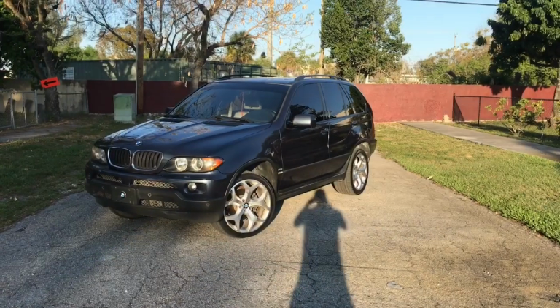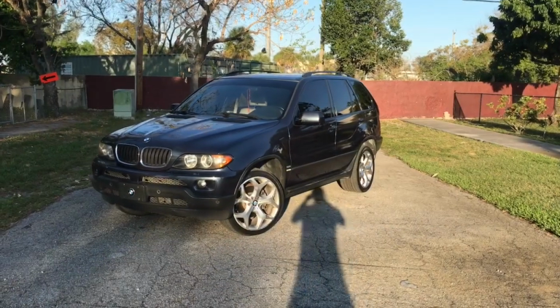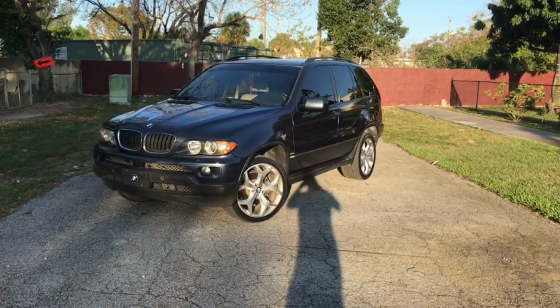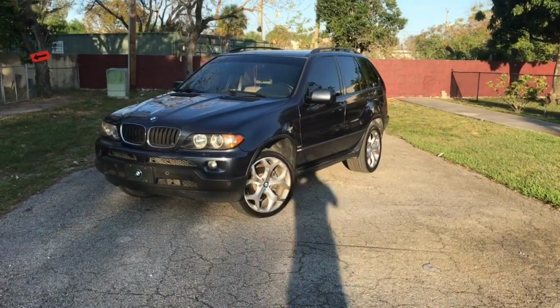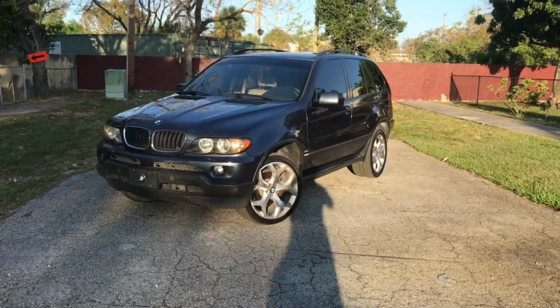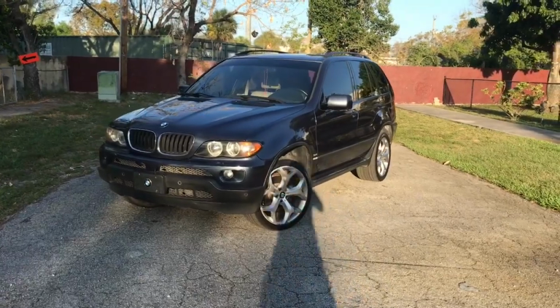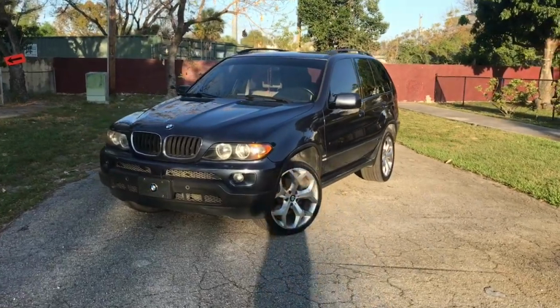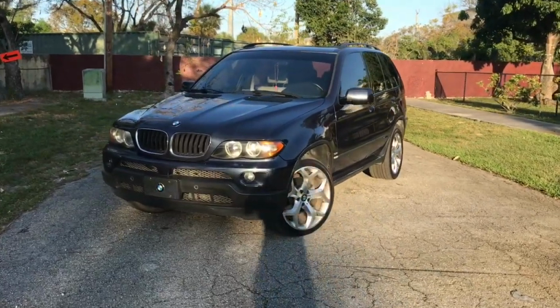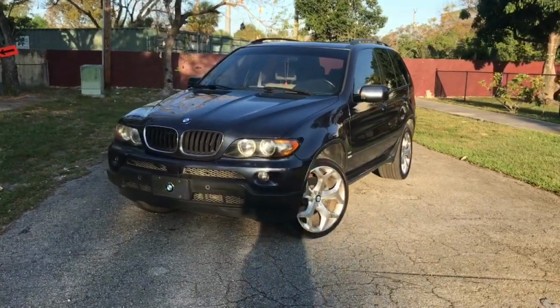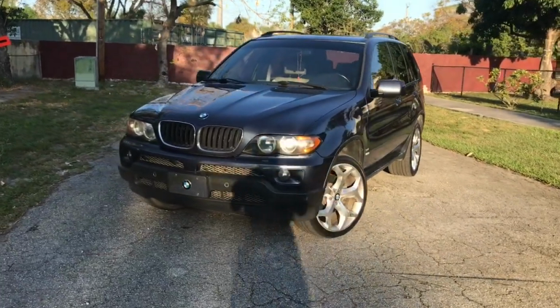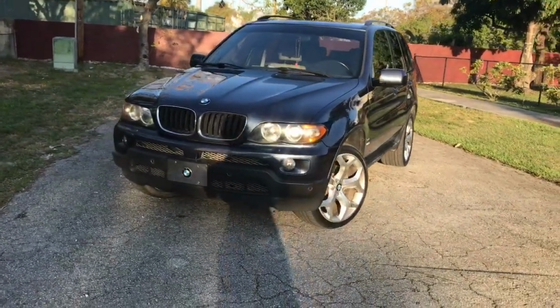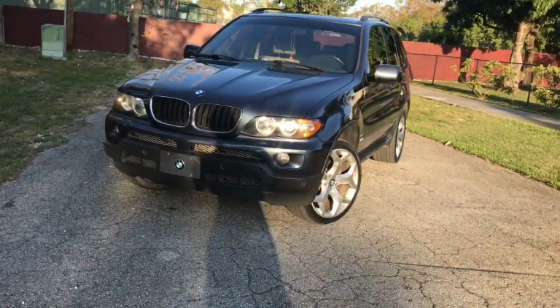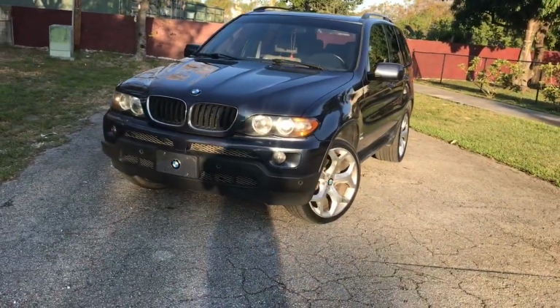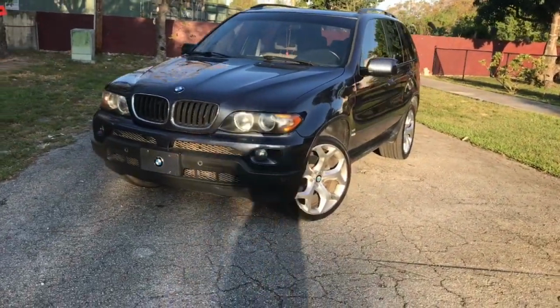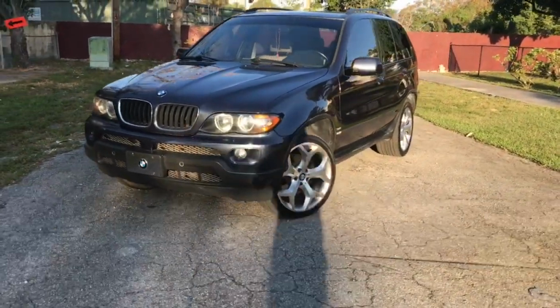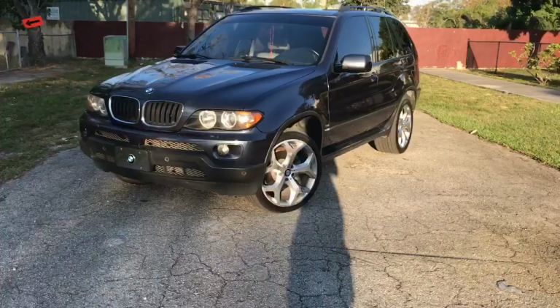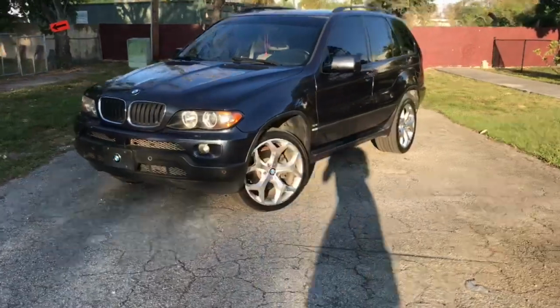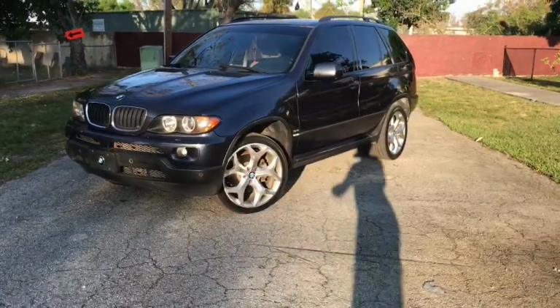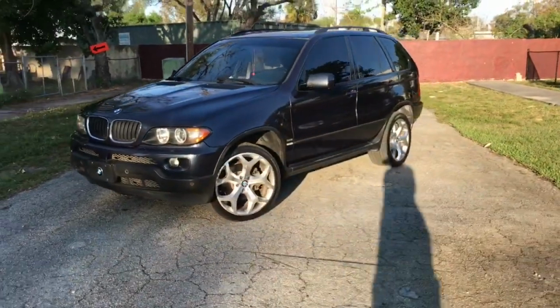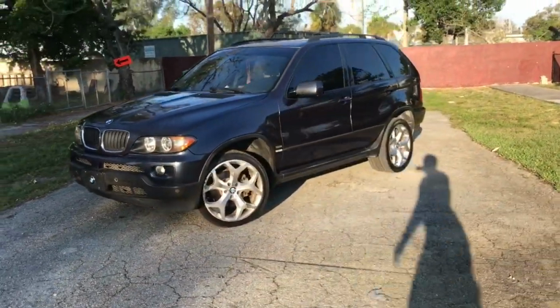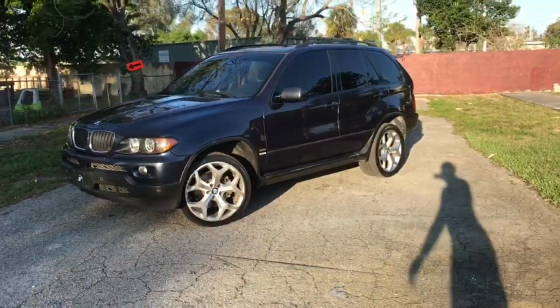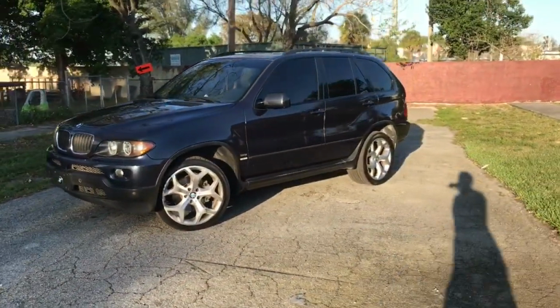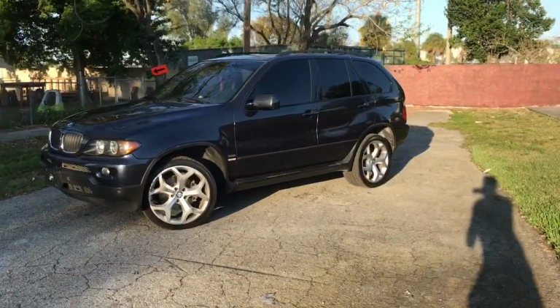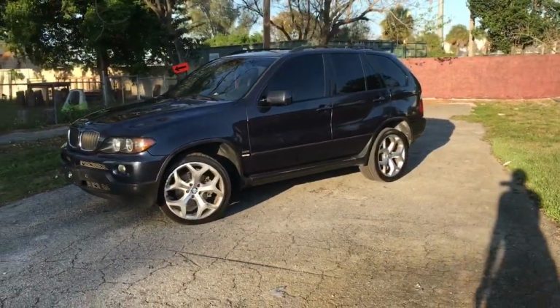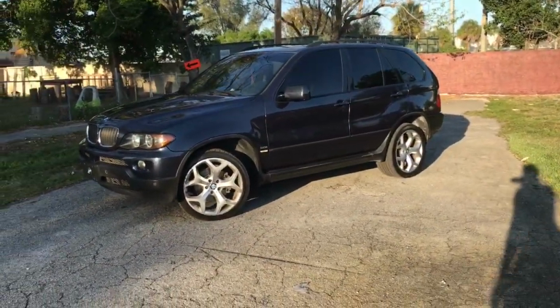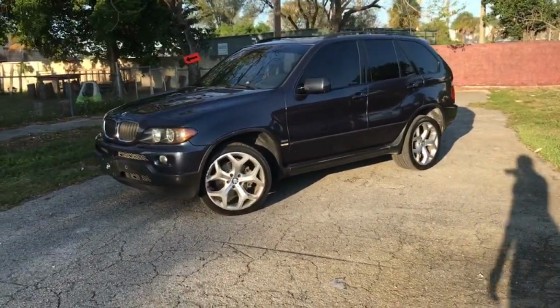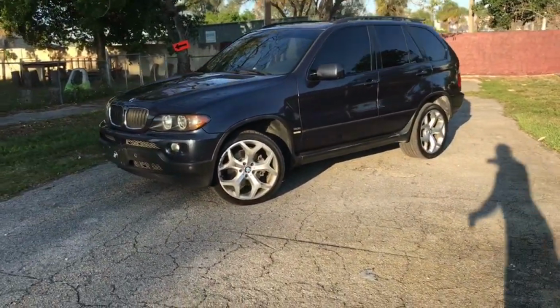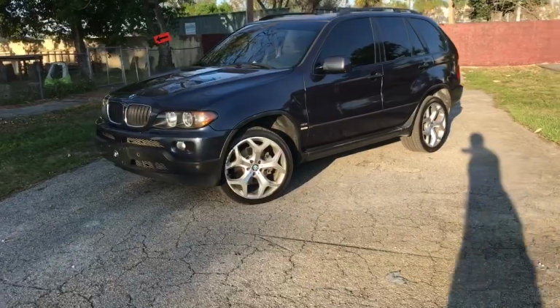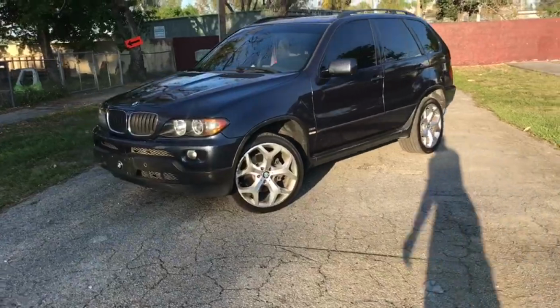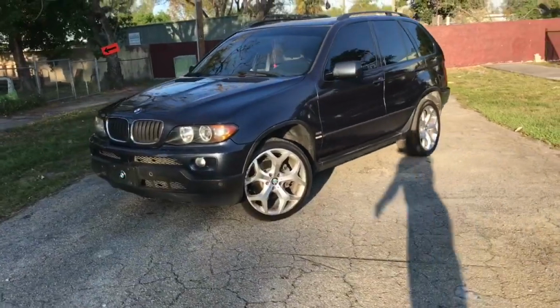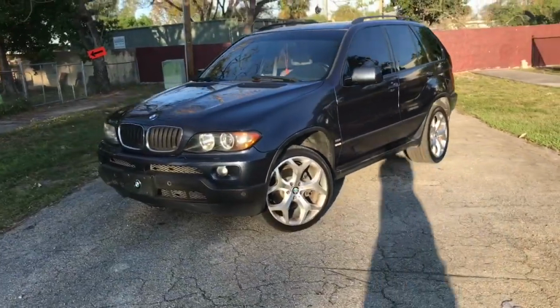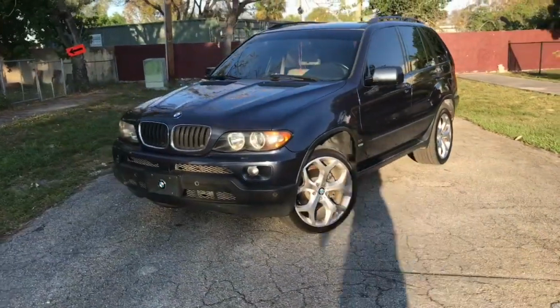What's it like owning a BMW with 250,000 miles? Let me start off by saying it's awesome, especially with this 2006 BMW E53.